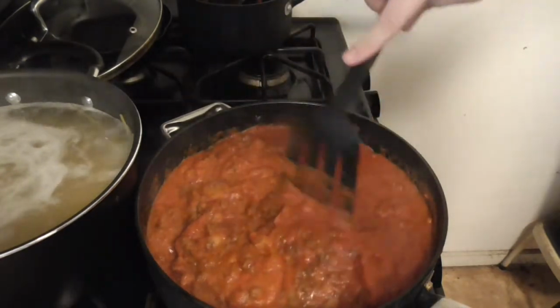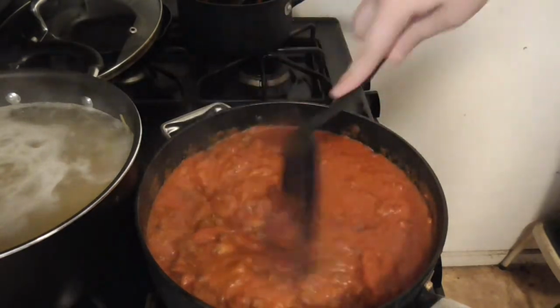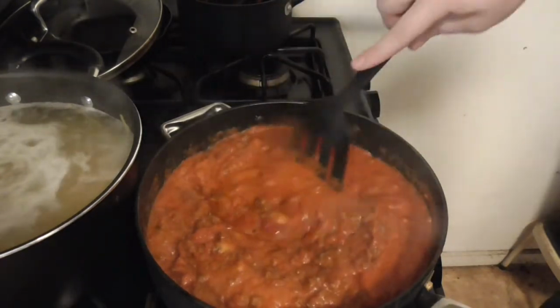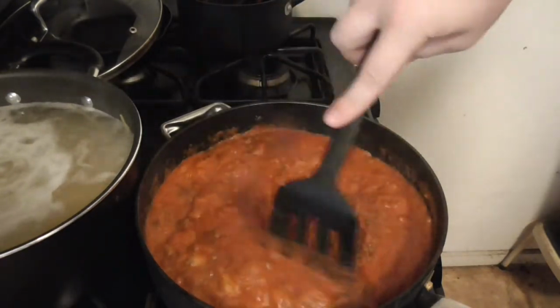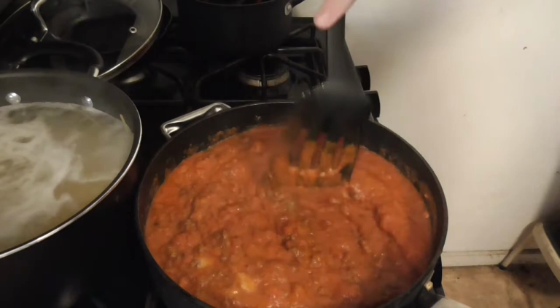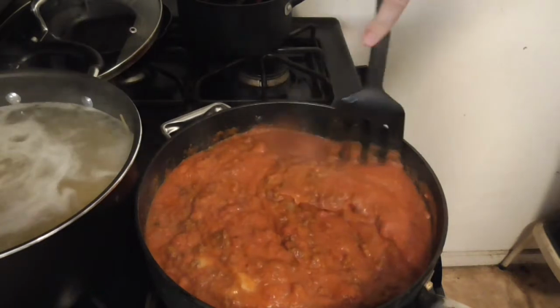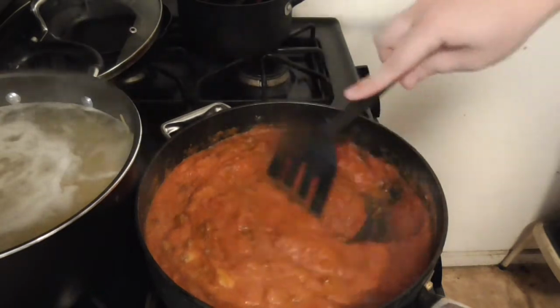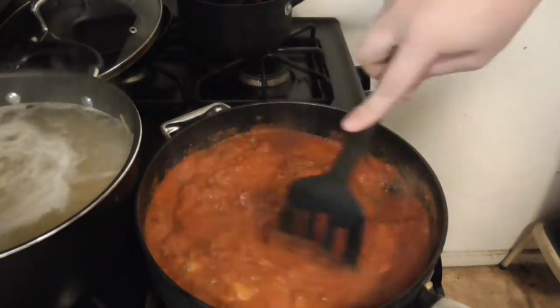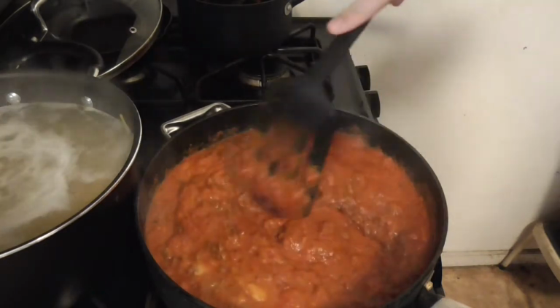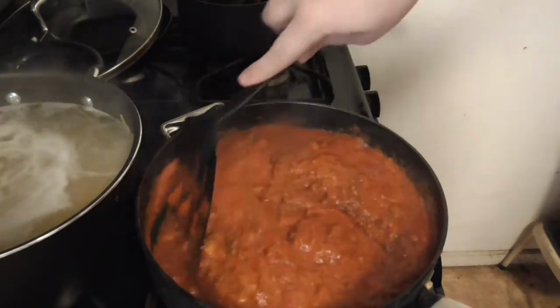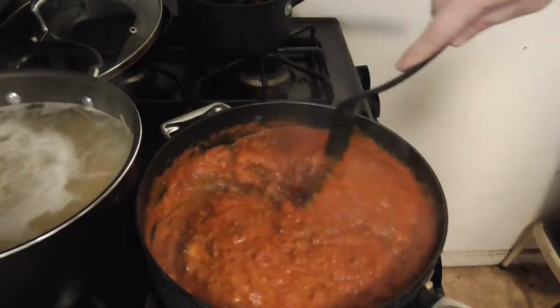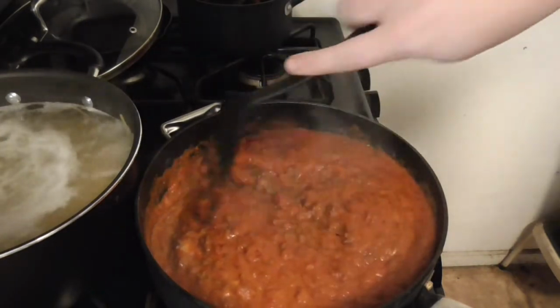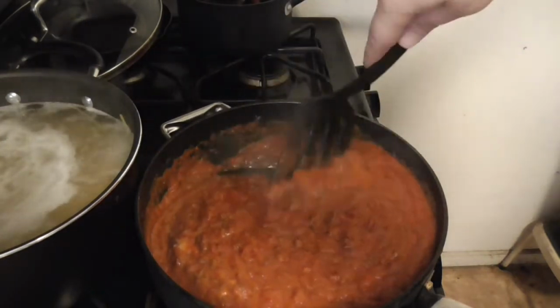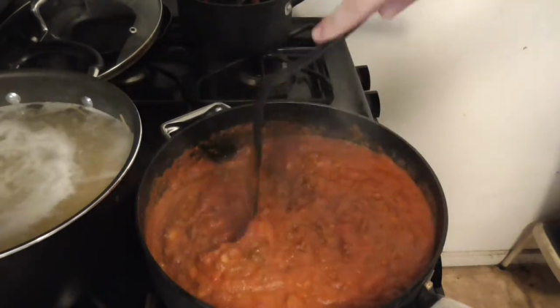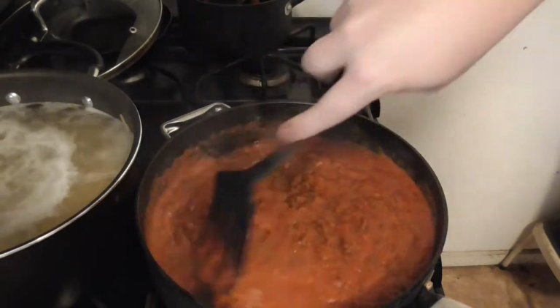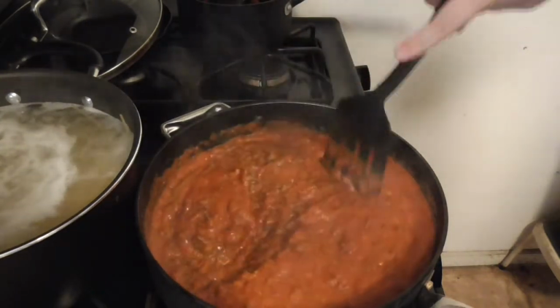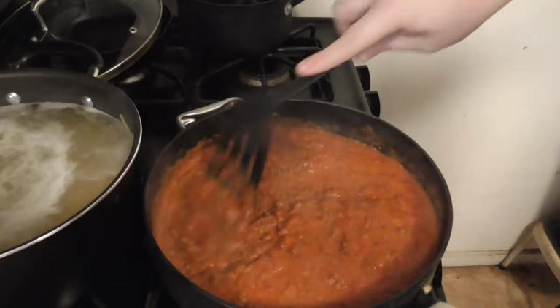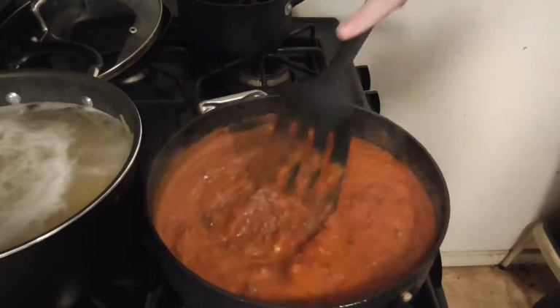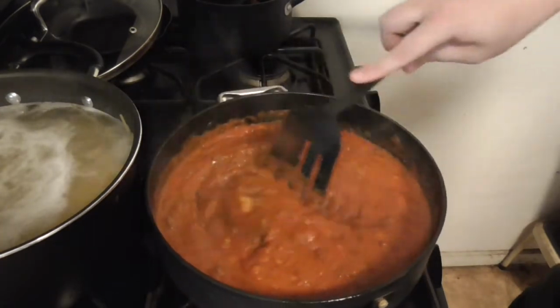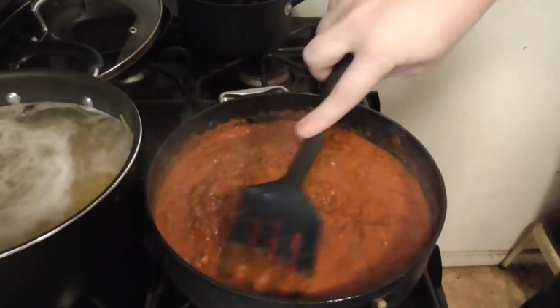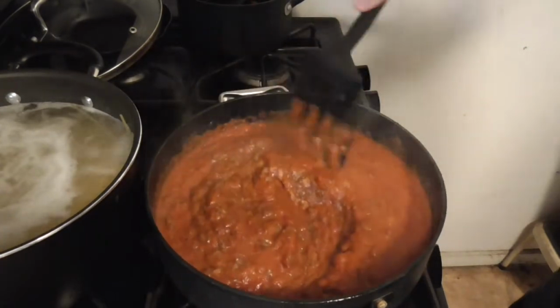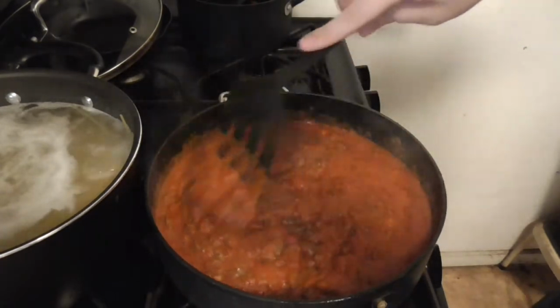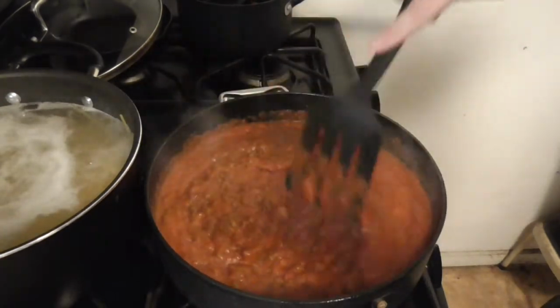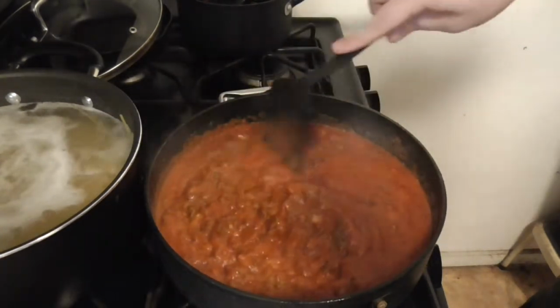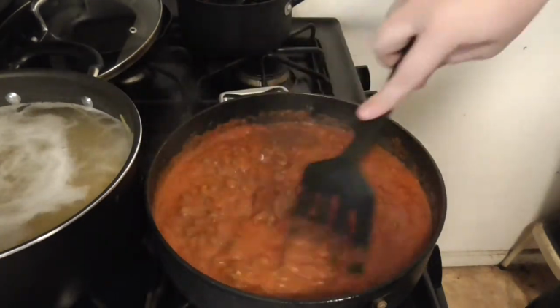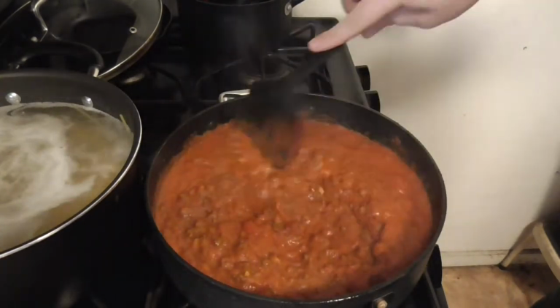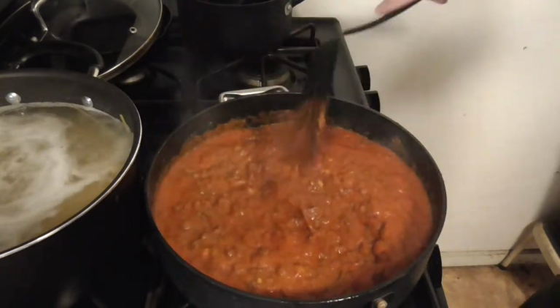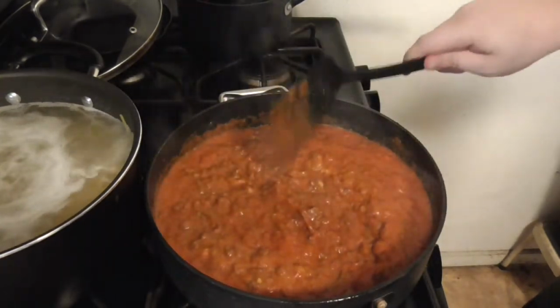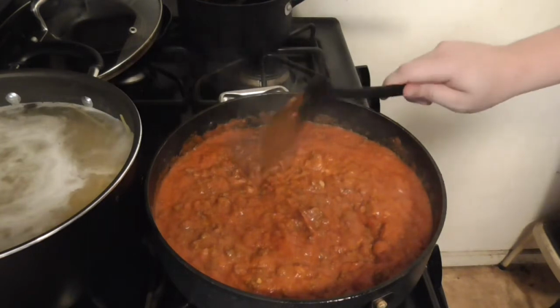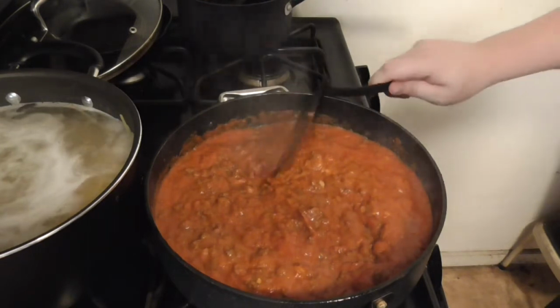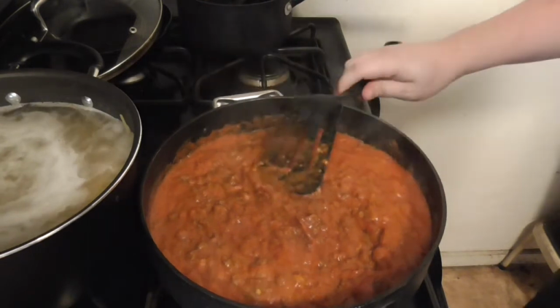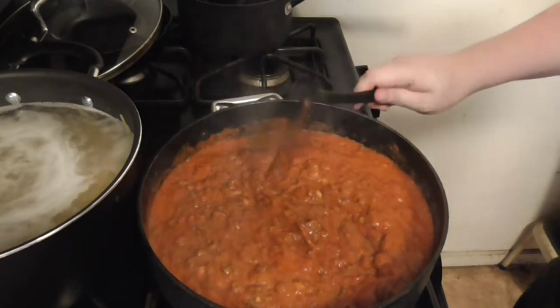I think it's got mushrooms and stuff in it too, so it's not all meat — that's a good thing. I definitely should have made more noodles though. C'est la vie, I'll make some more later.